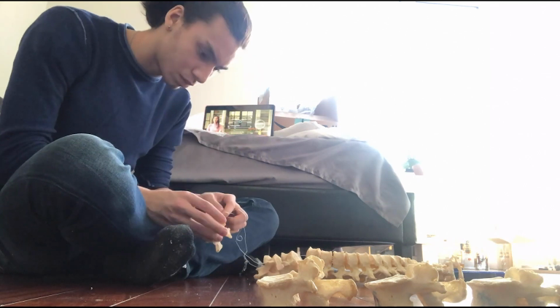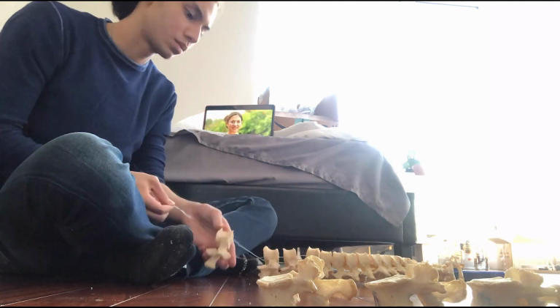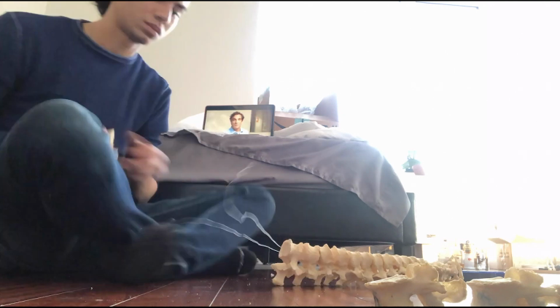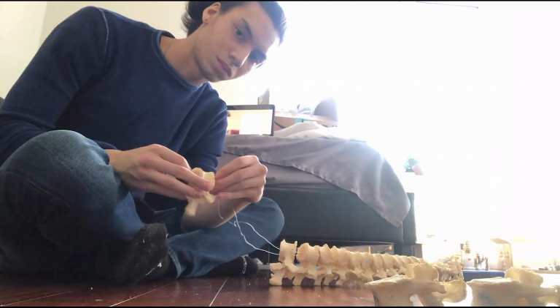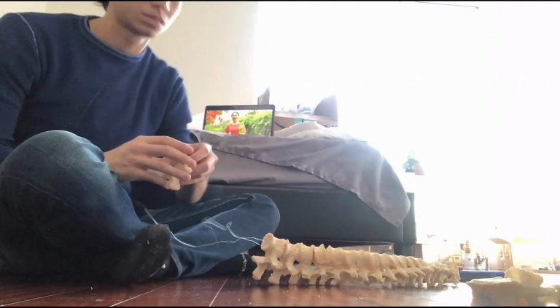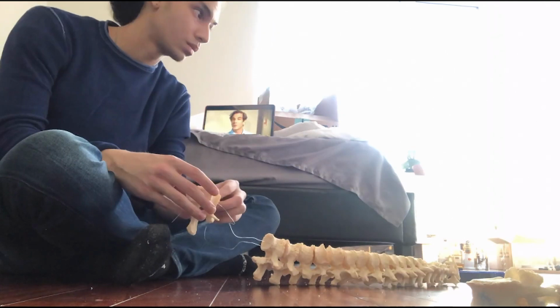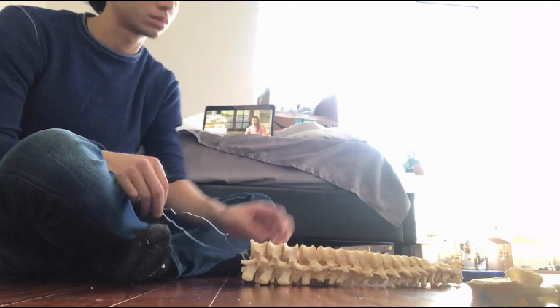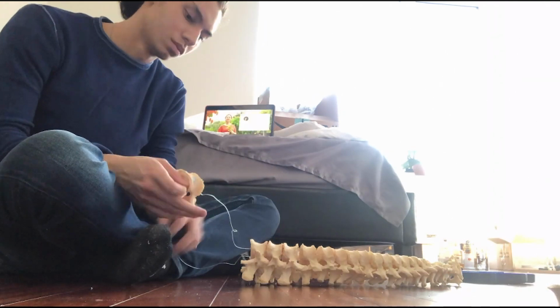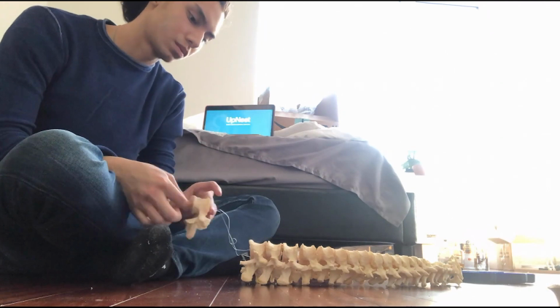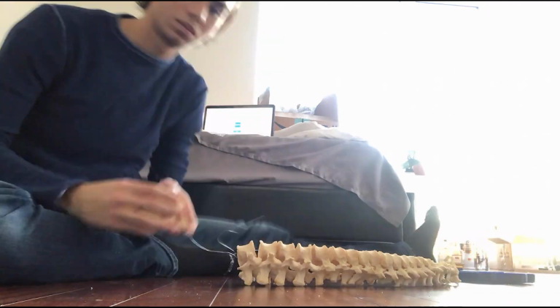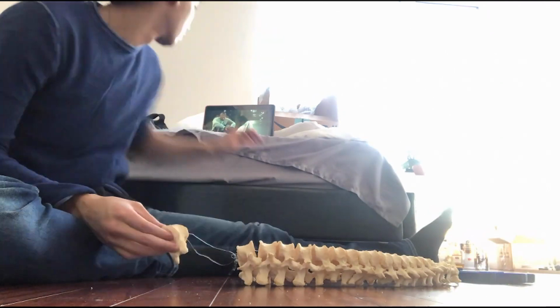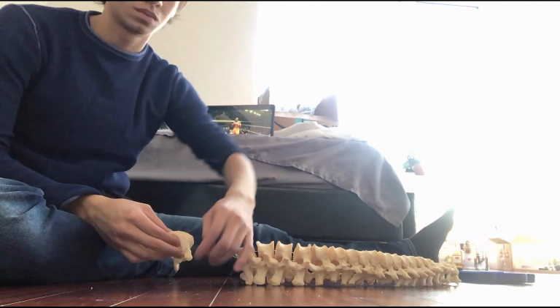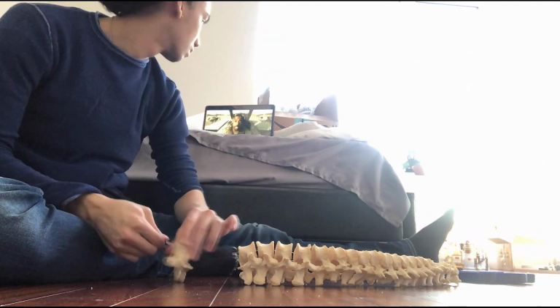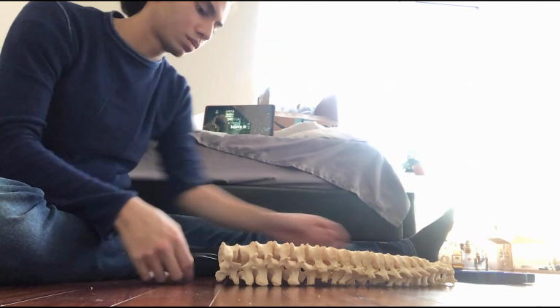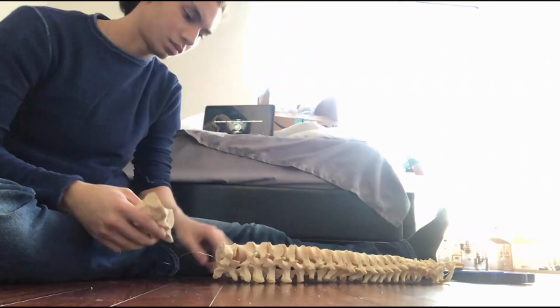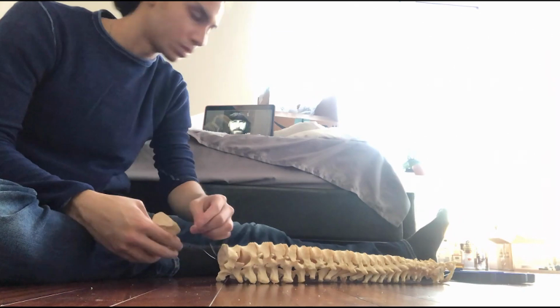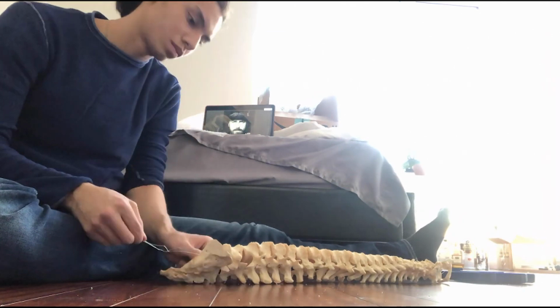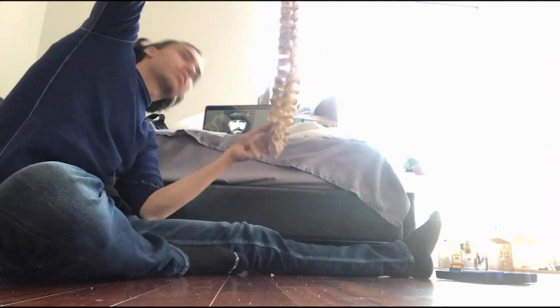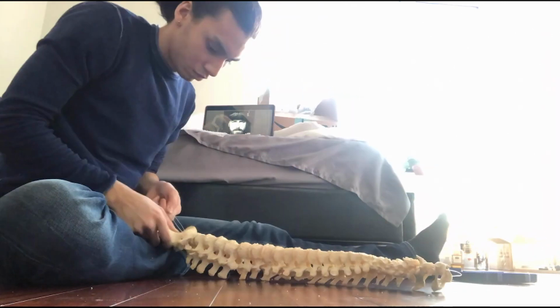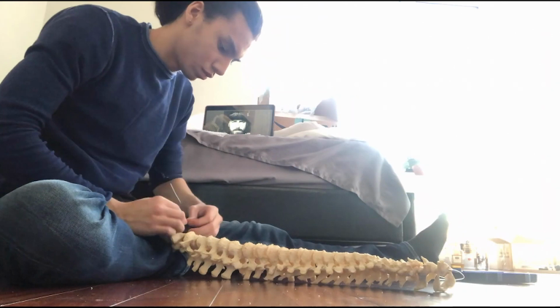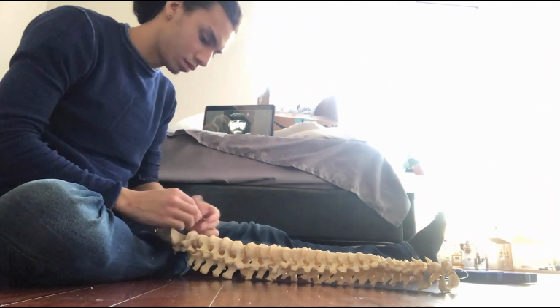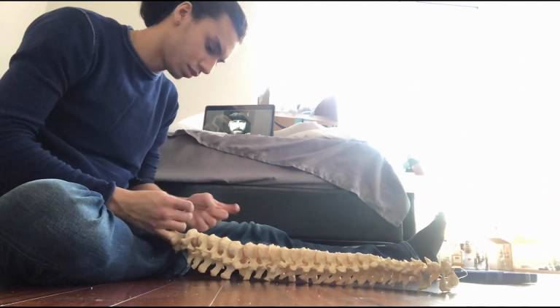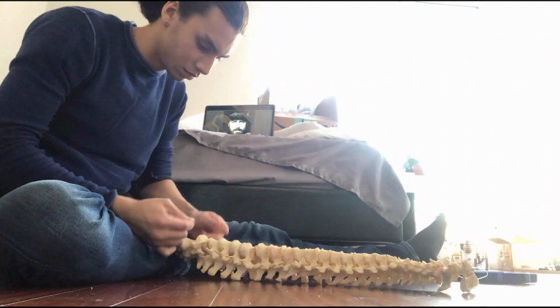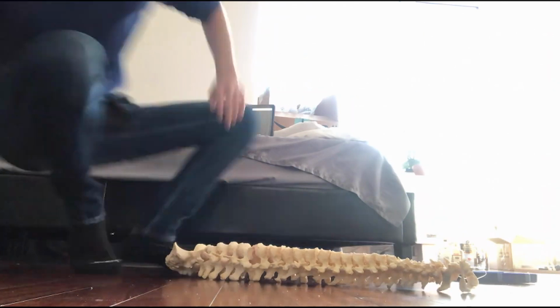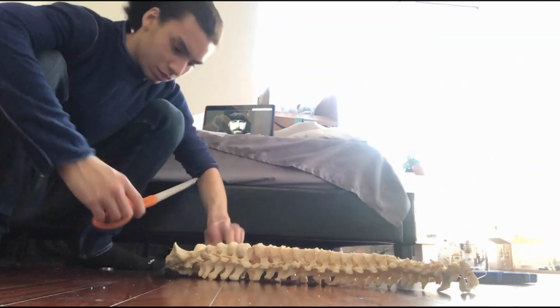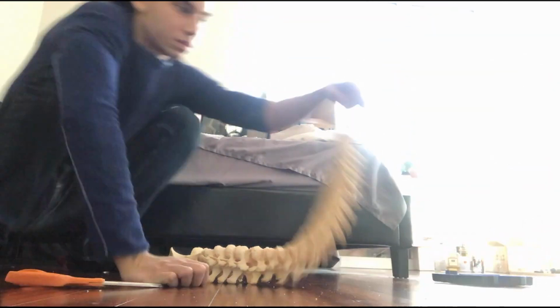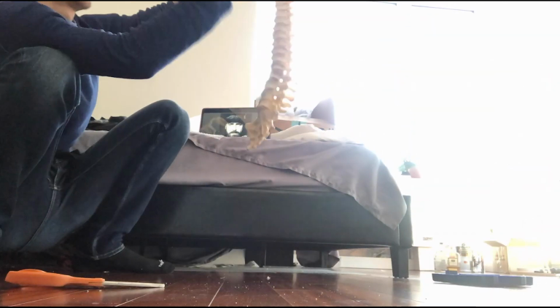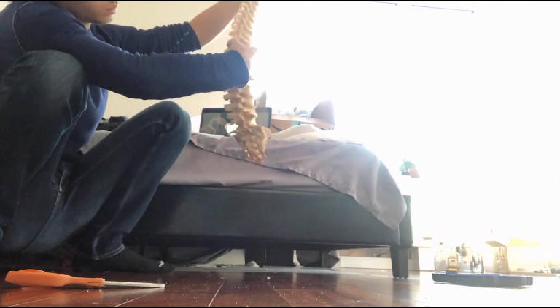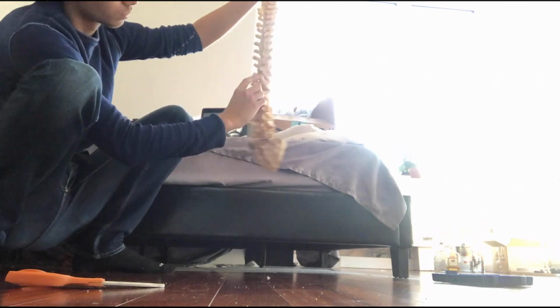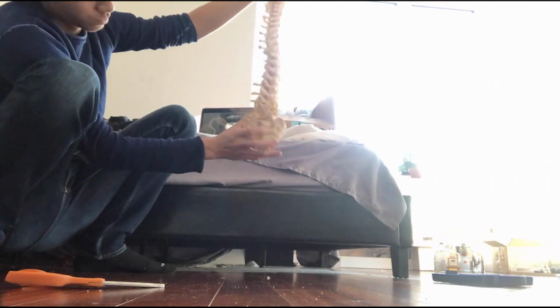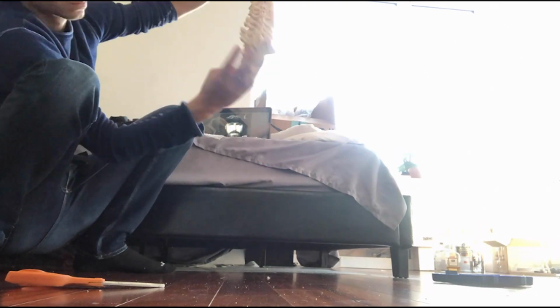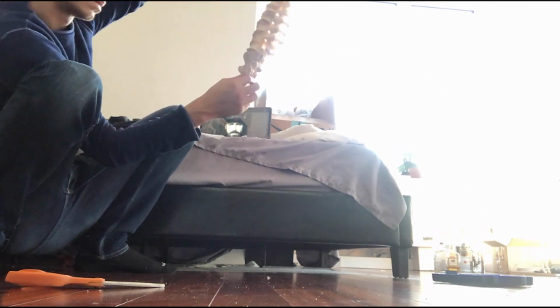If you enjoyed today's video, I really recommend subscribing and checking out some of the other work we do, such as our Instagram or our website — that's where we mainly house all the pieces. Thank you so much for the support today. I just wanted to show you a little bit of my process.